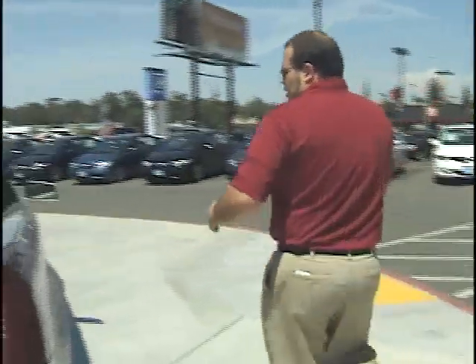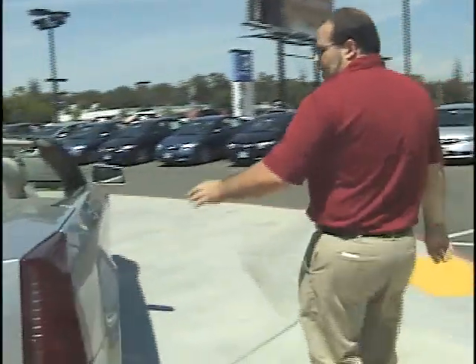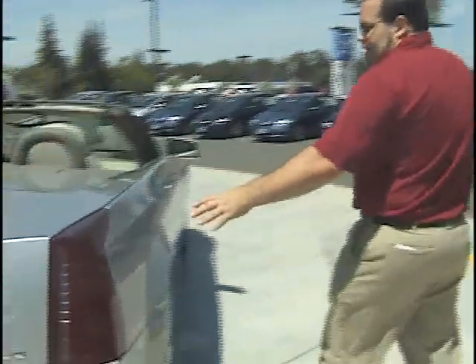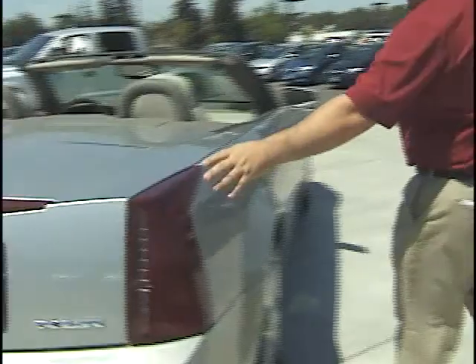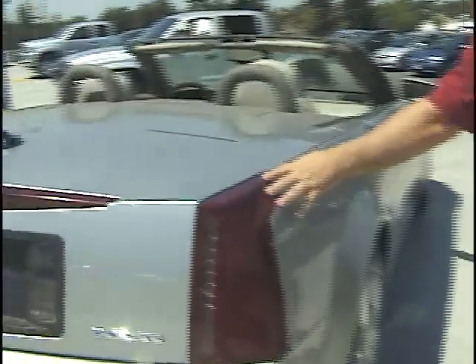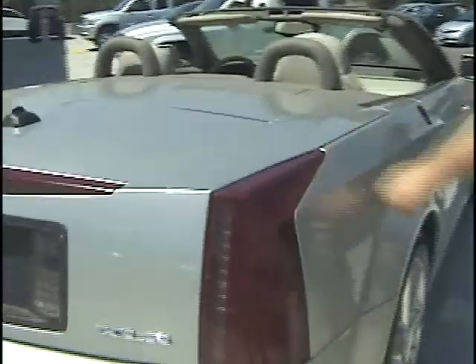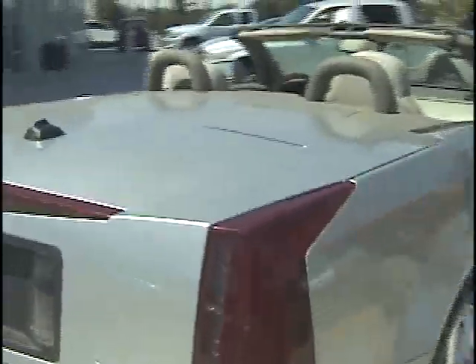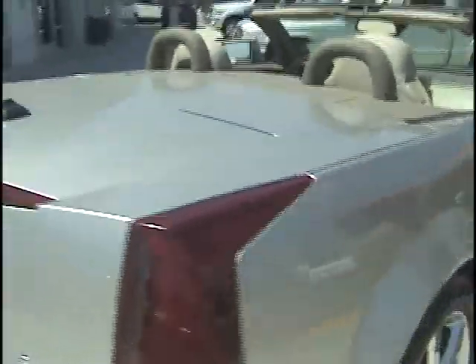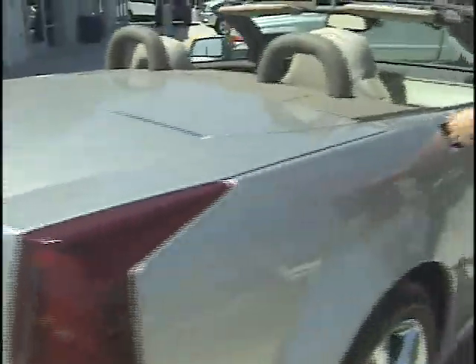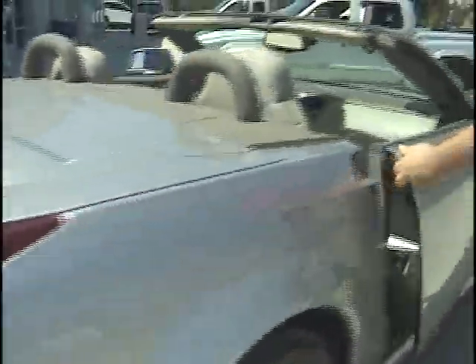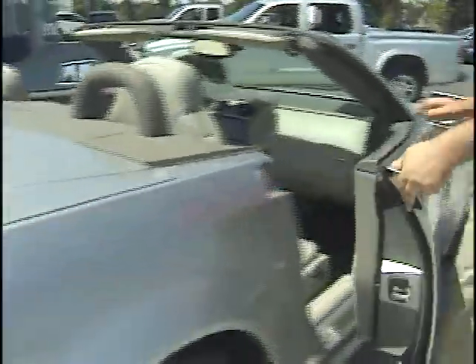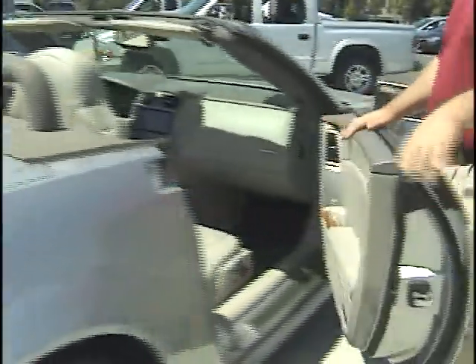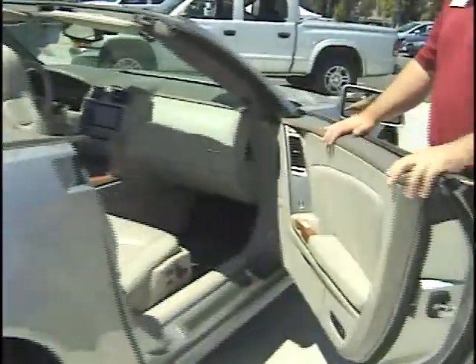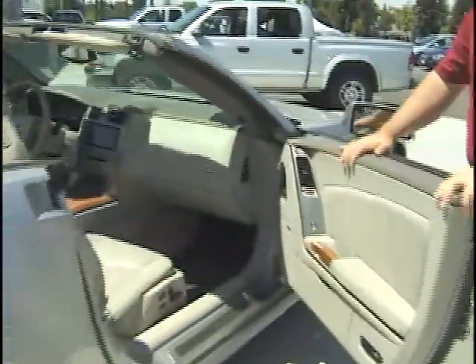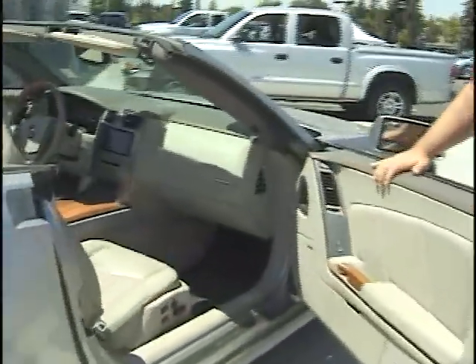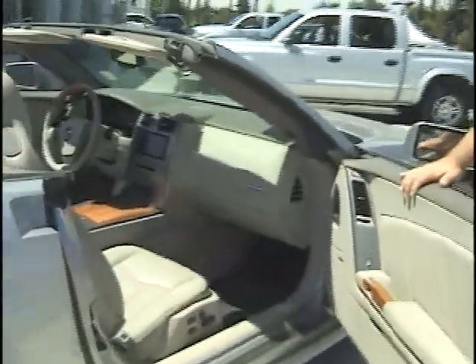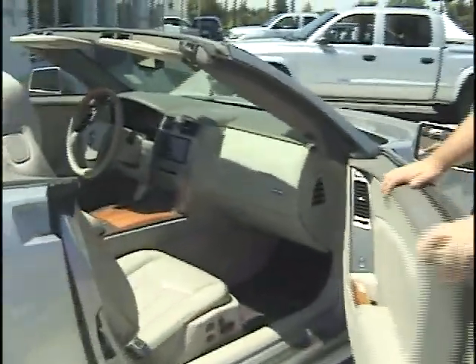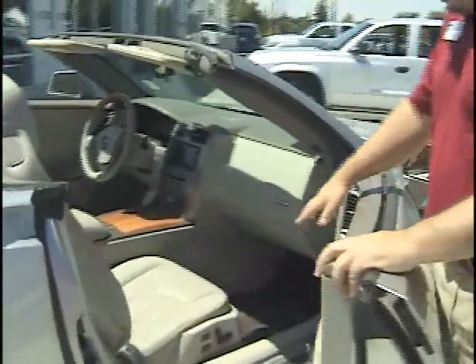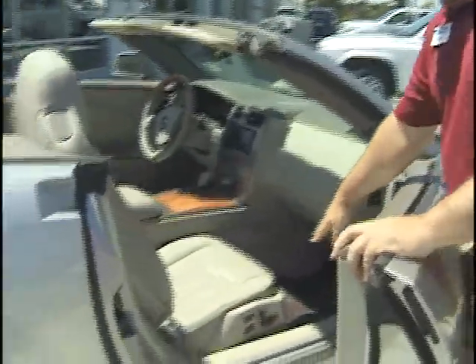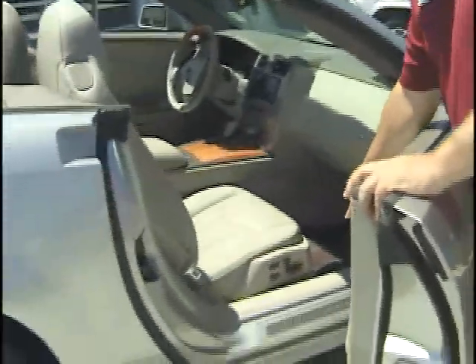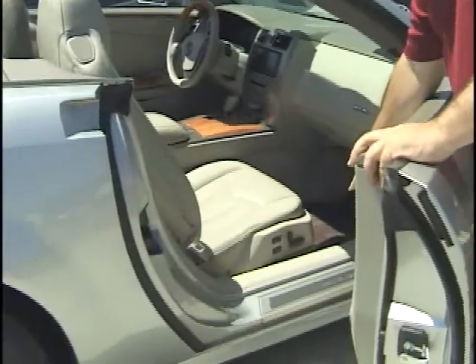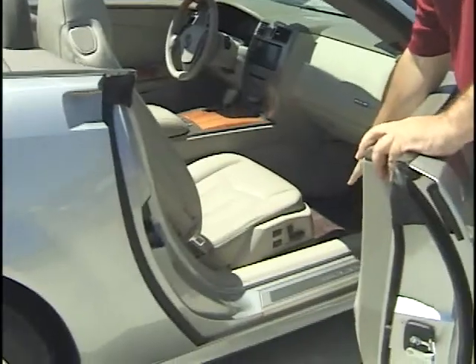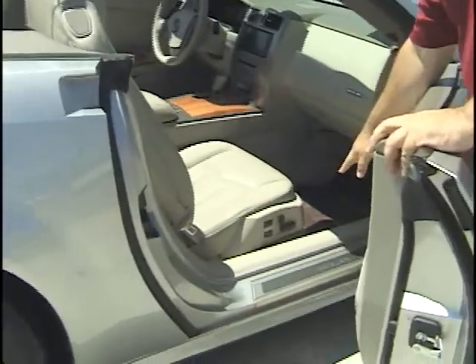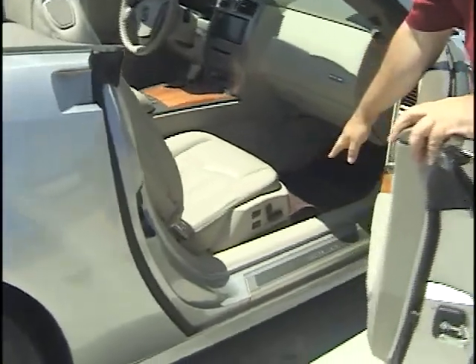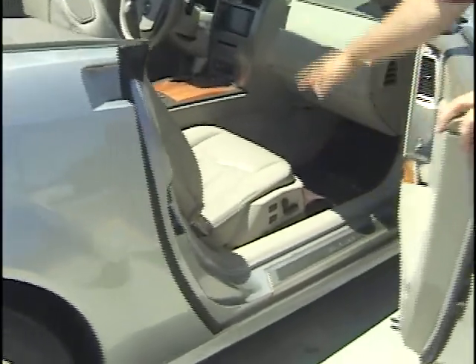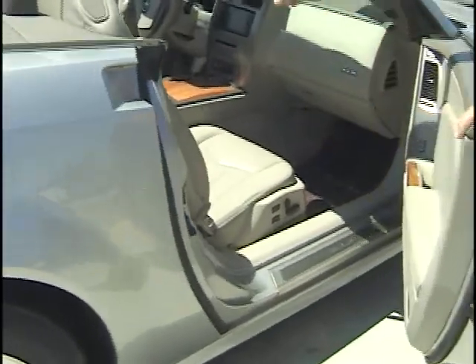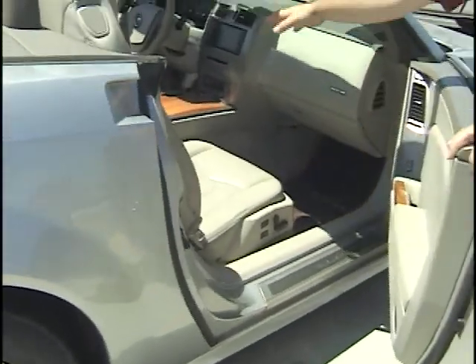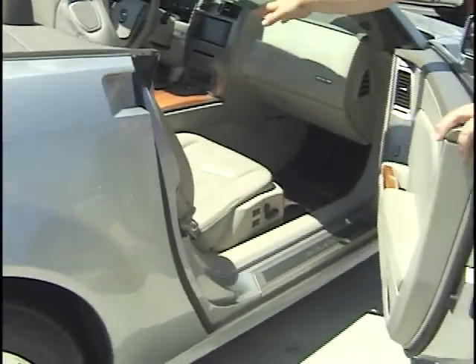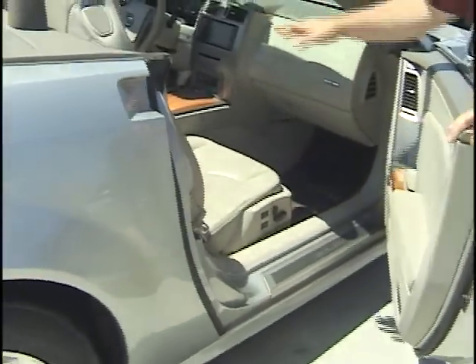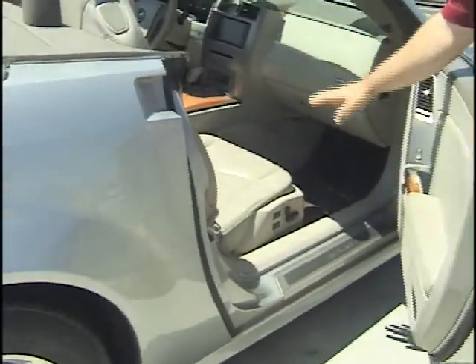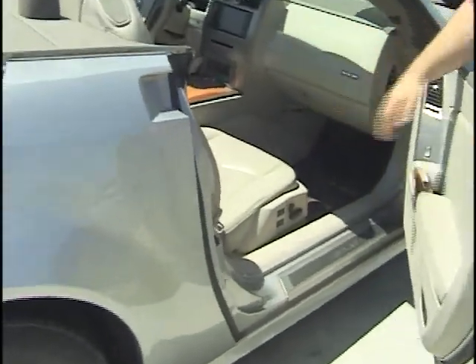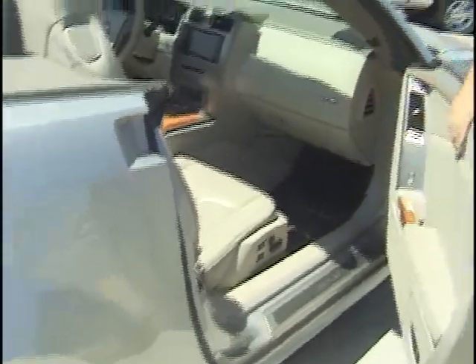LED lighting. Same touchpad for the passenger side as well. Eight way power seats, both driver and passenger.